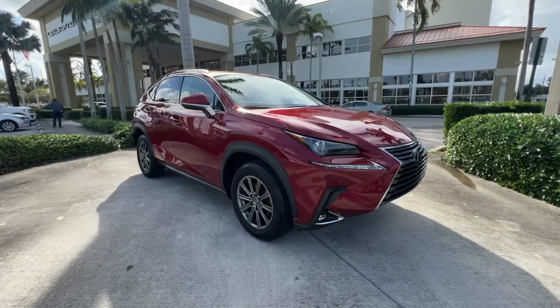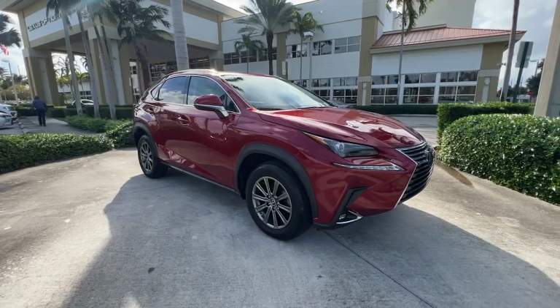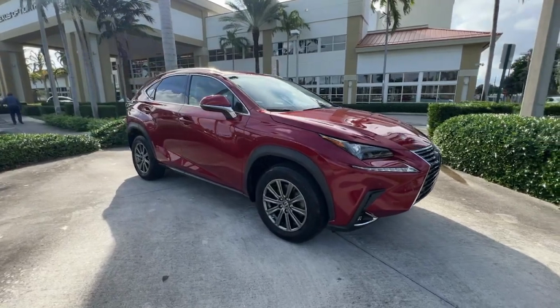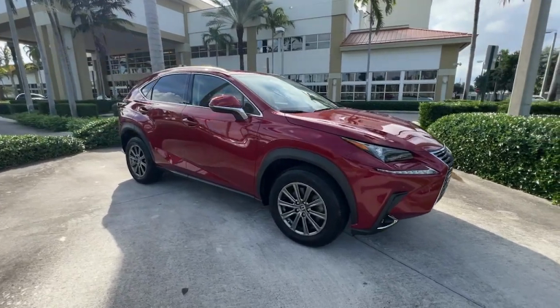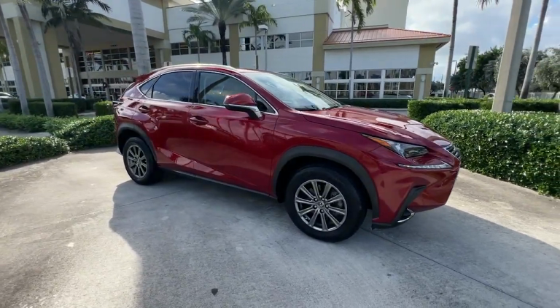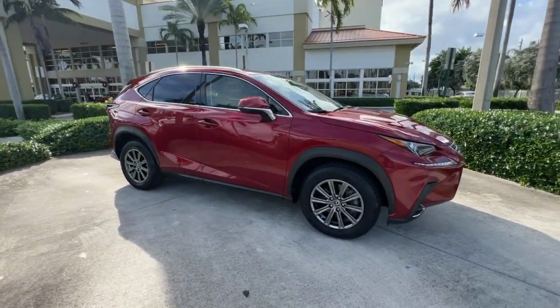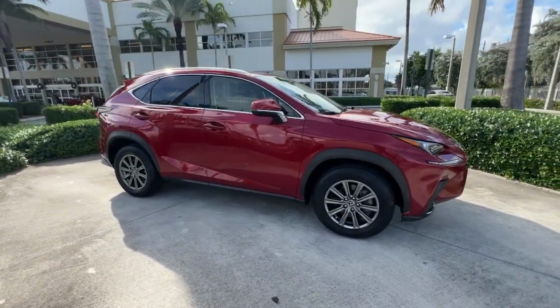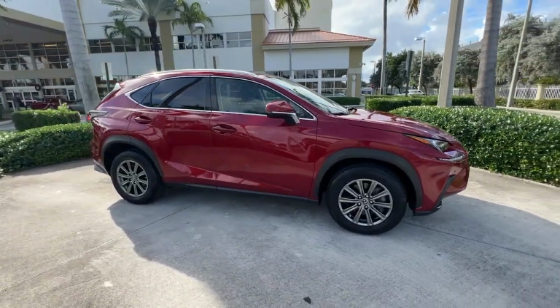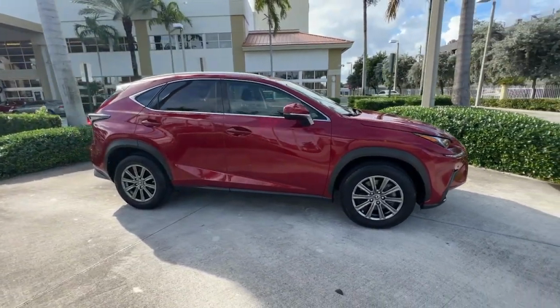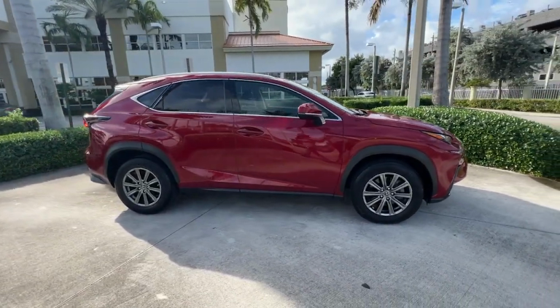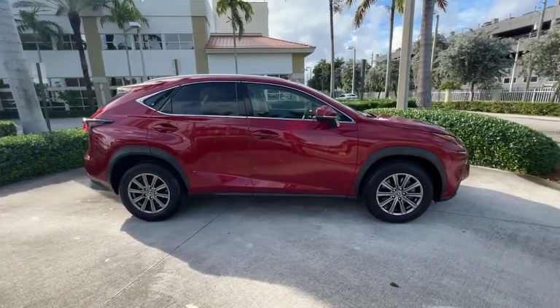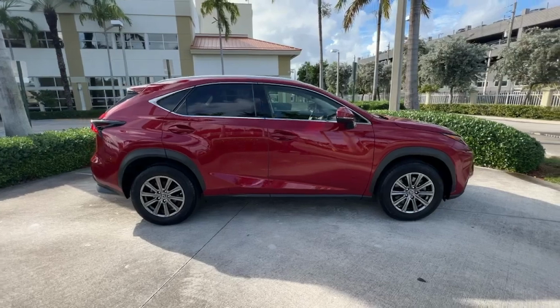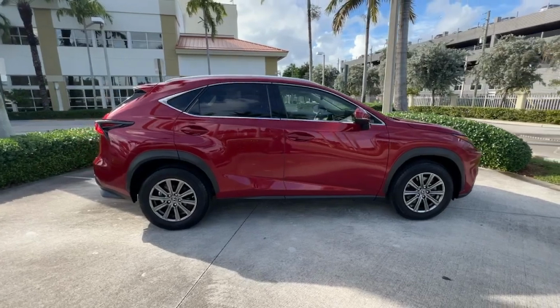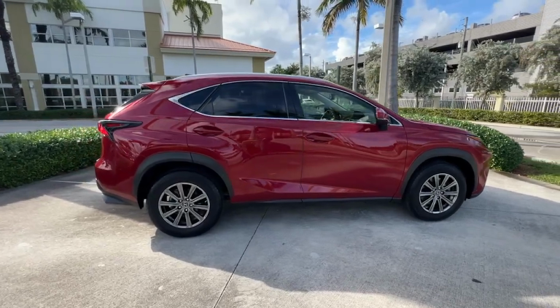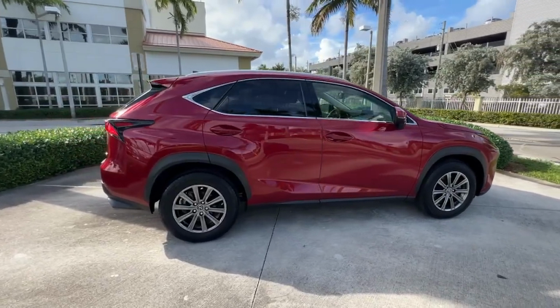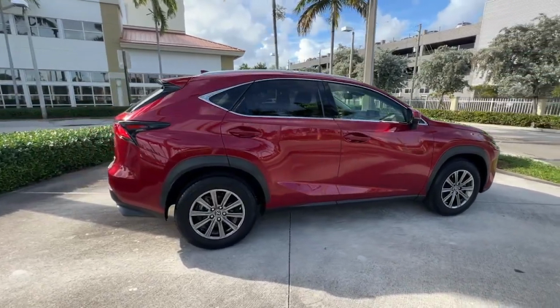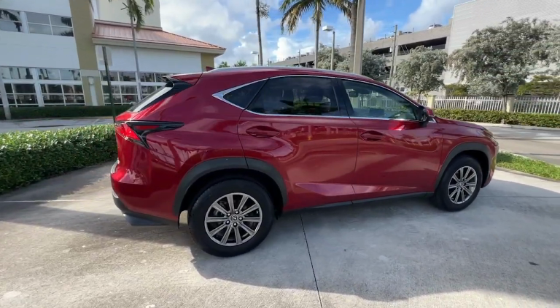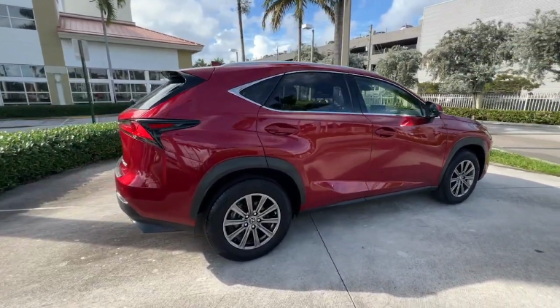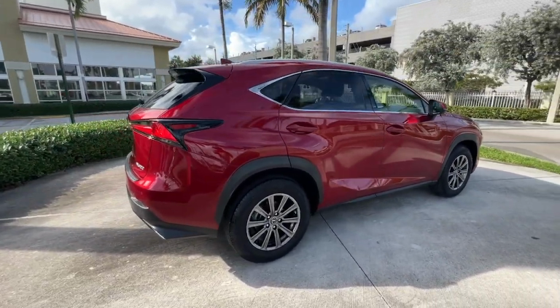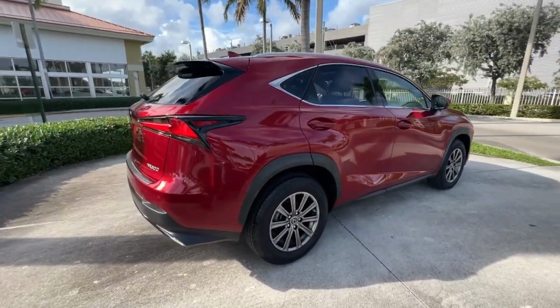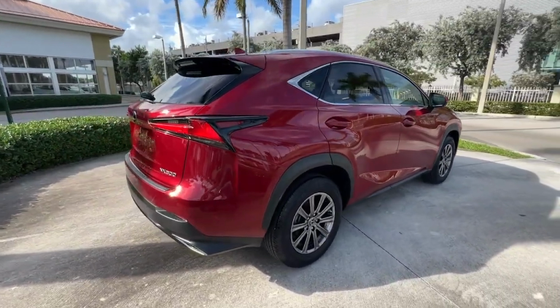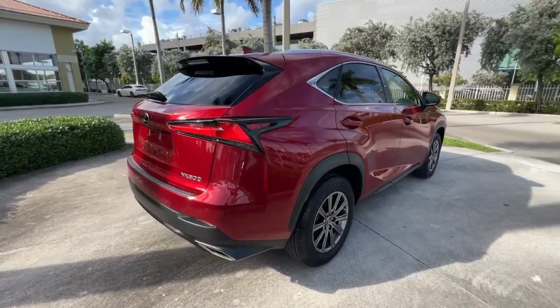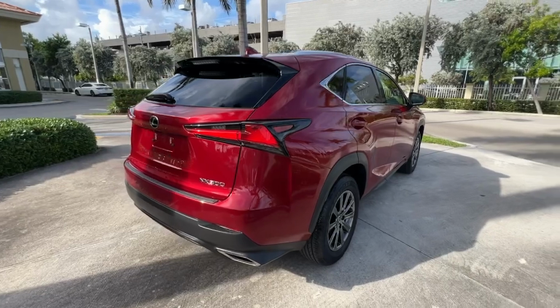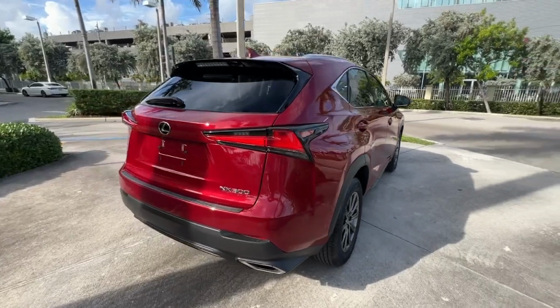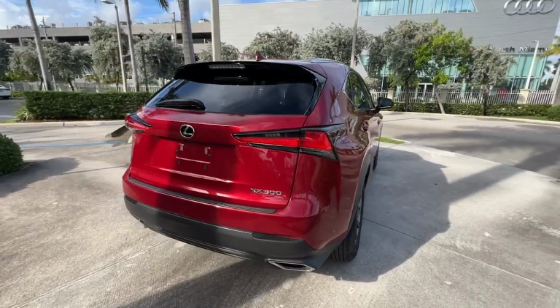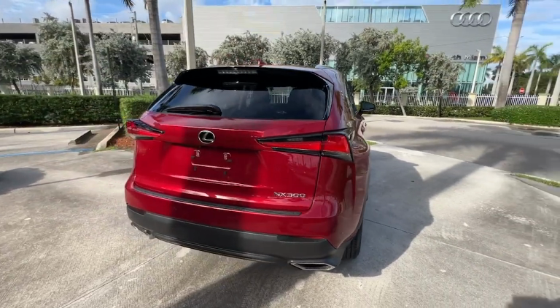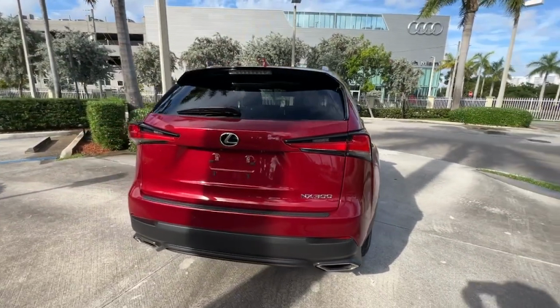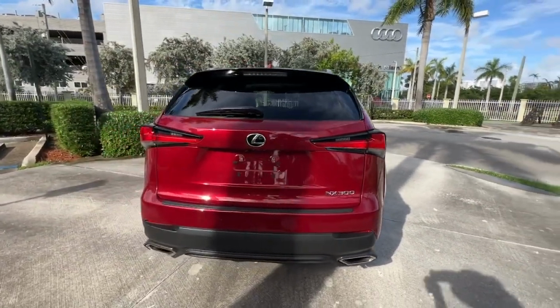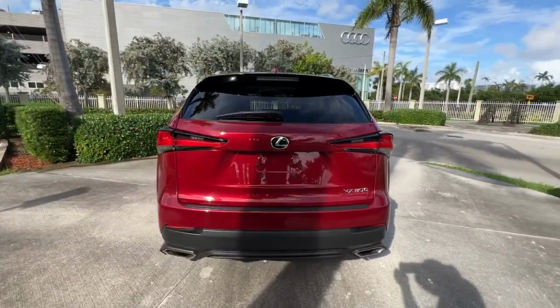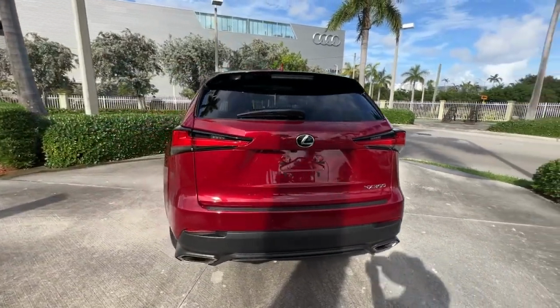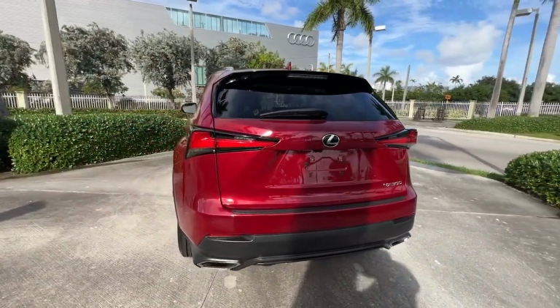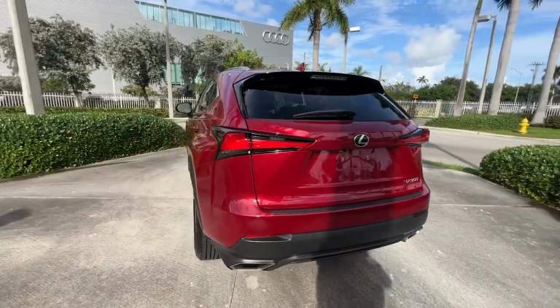Here is a wonderful 2019 Lexus NX. With less than 10,000 miles on the odometer, this vehicle provides excellent value. Here's a capable and luxurious NX equipped with the features to make every excursion a pleasure.